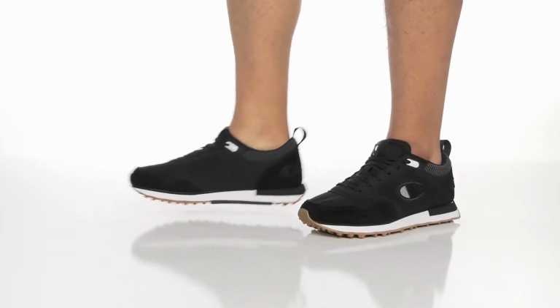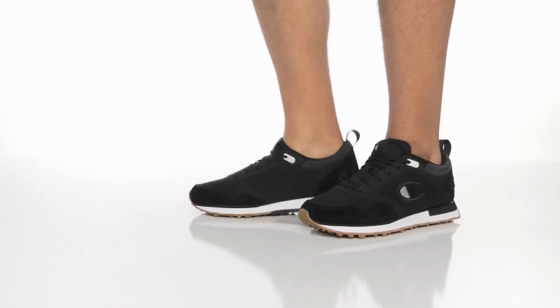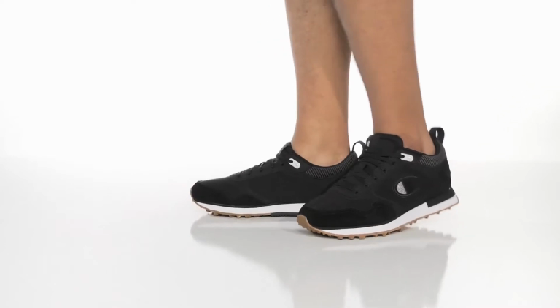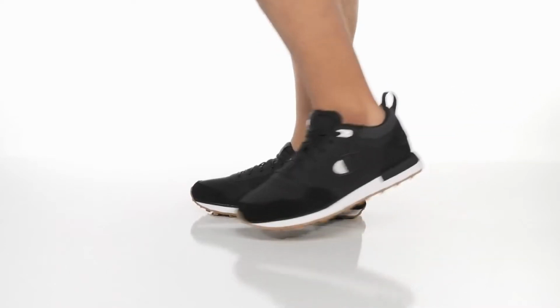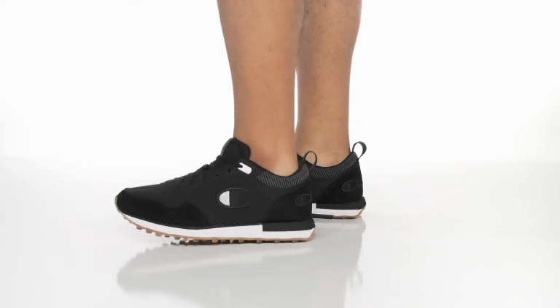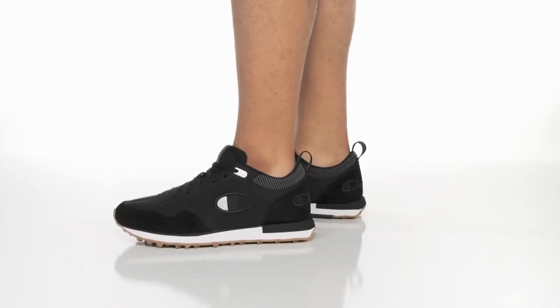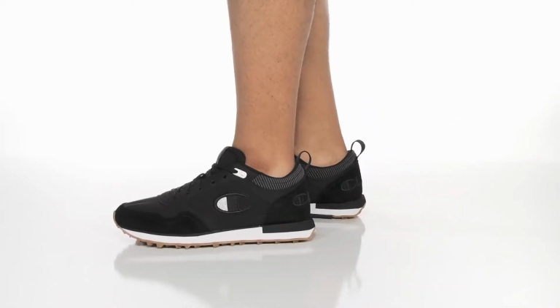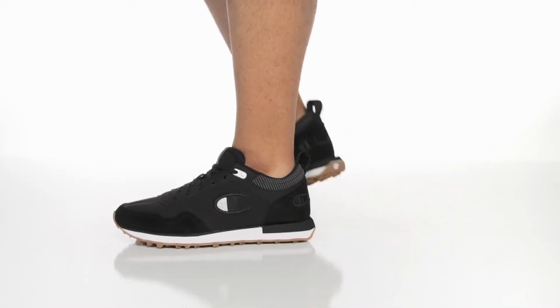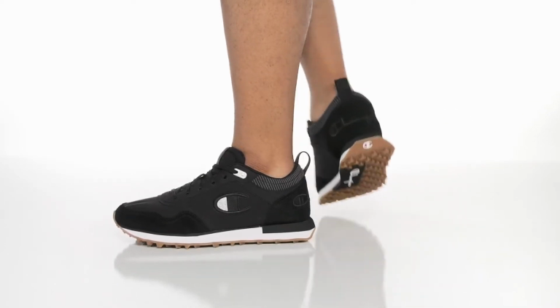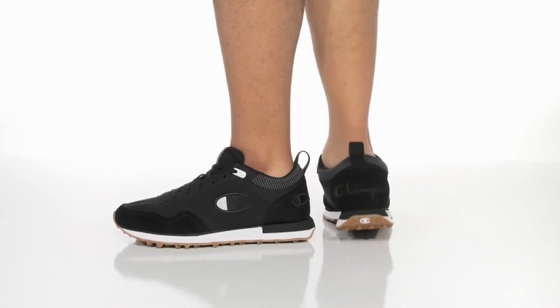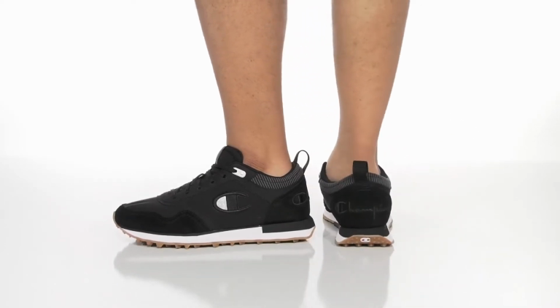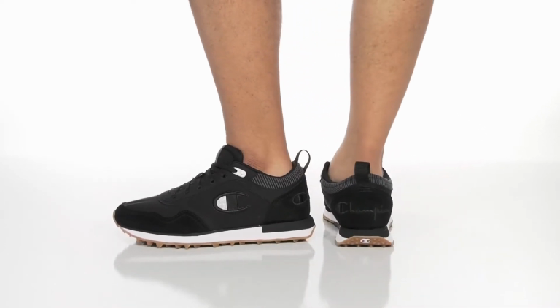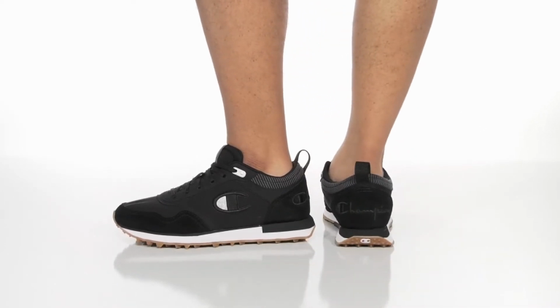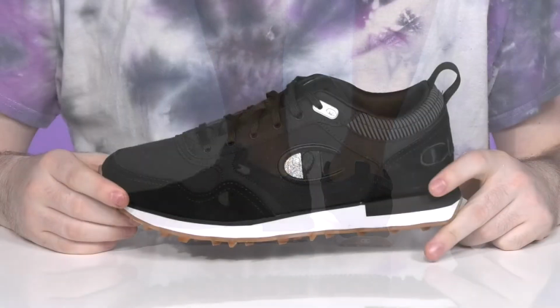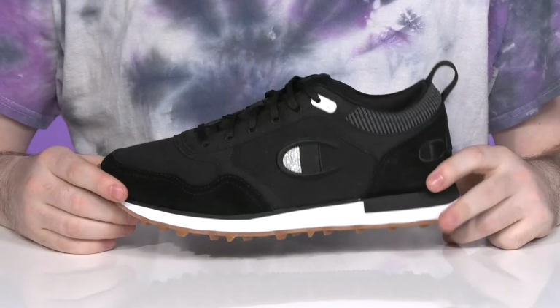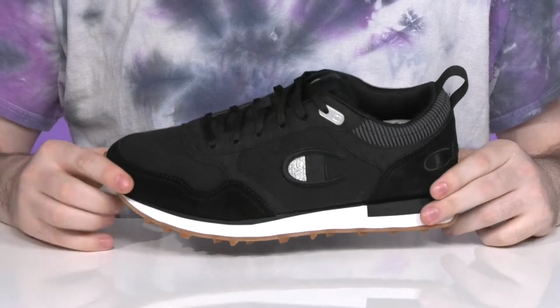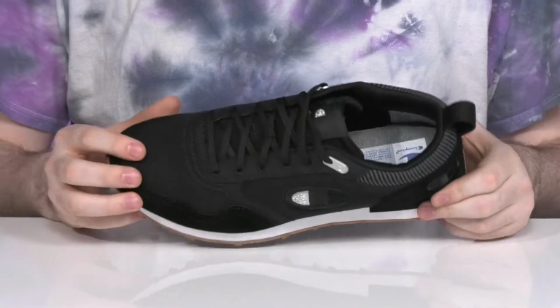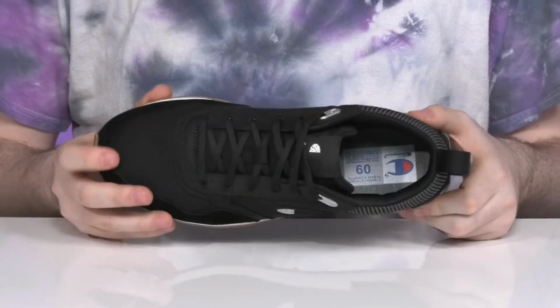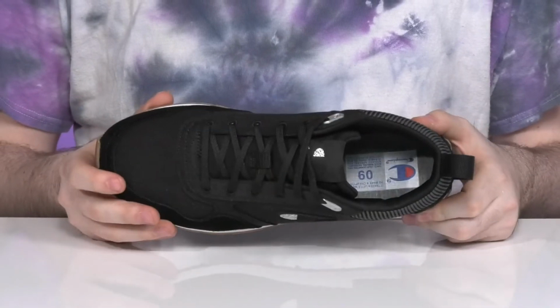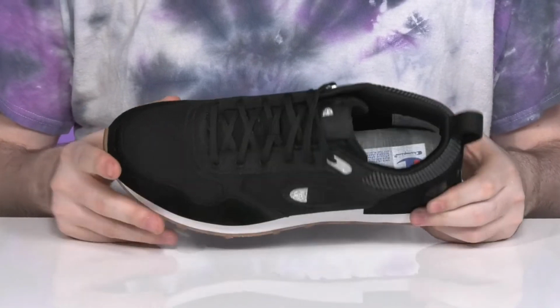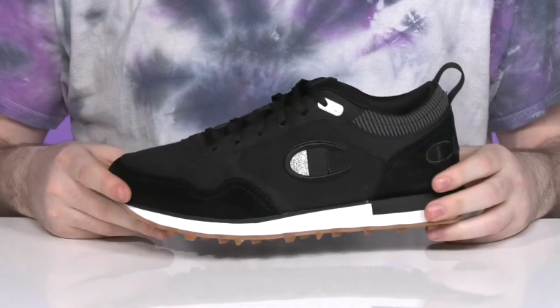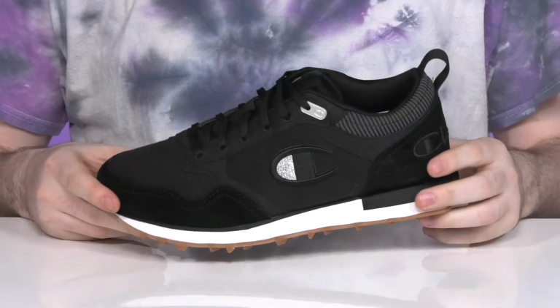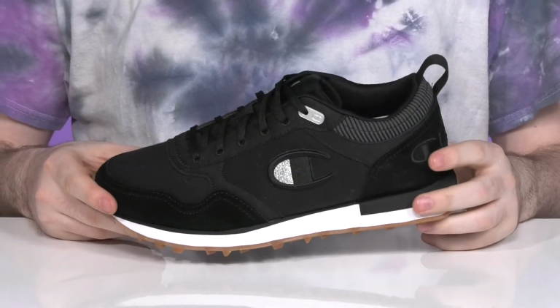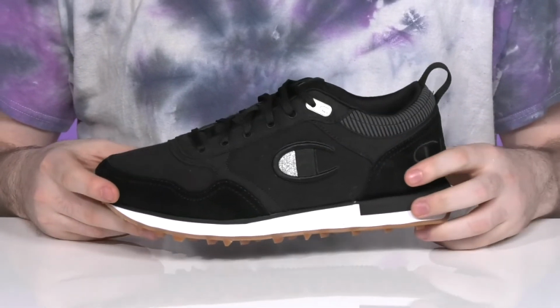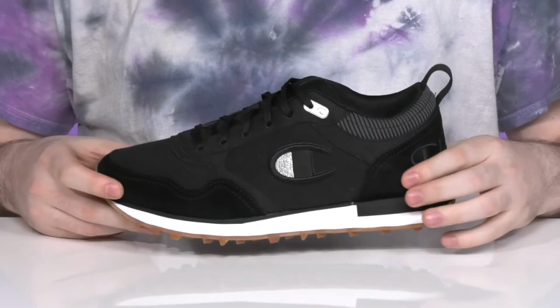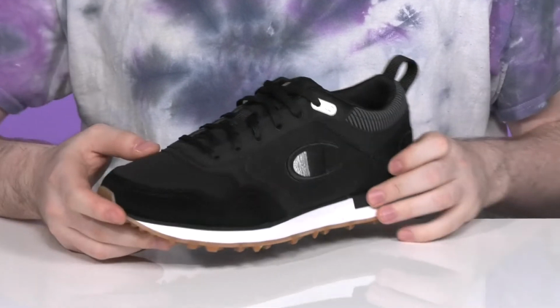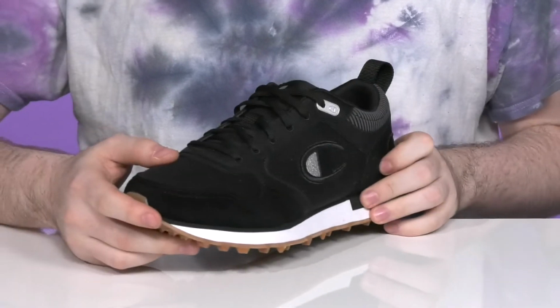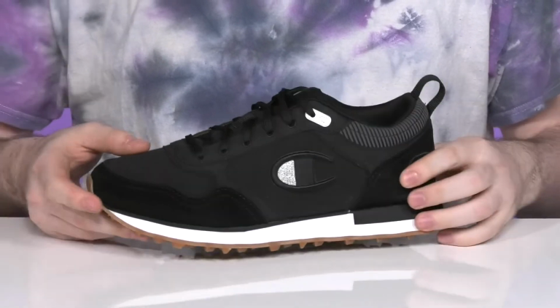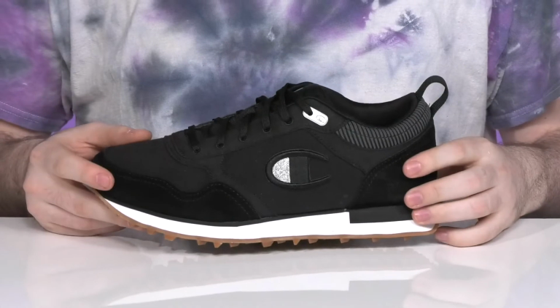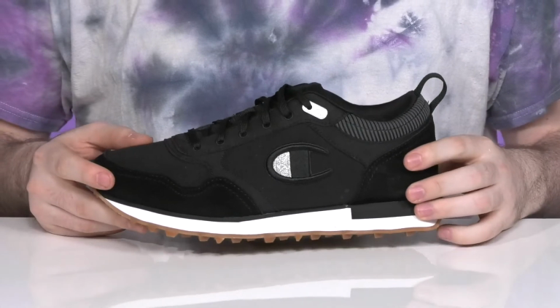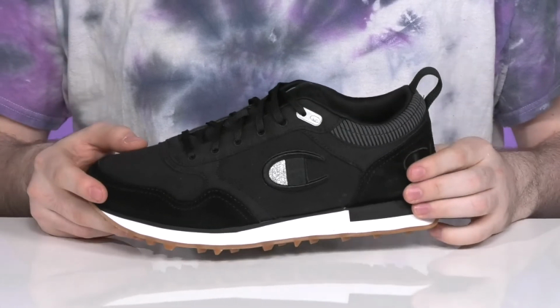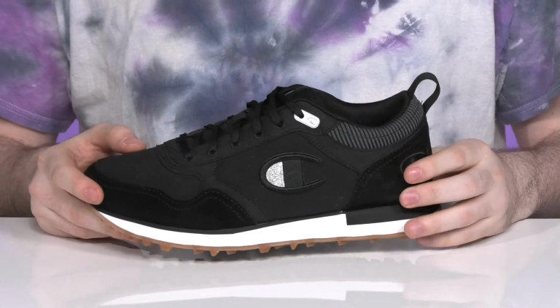Add some sporty style to your everyday wardrobe in this great look from Champion. This trendy sneaker has an upper made of durable textile along with some suede, showing off a very accented style that's sophisticated.